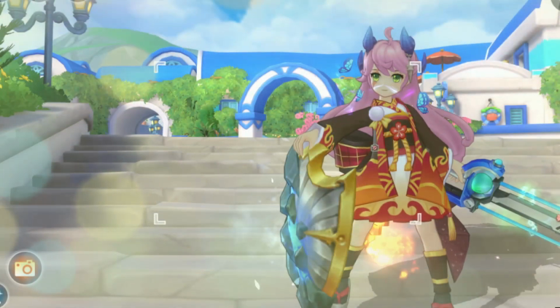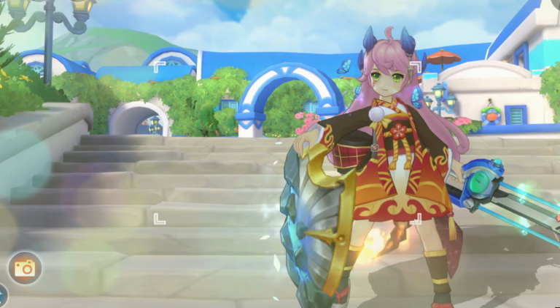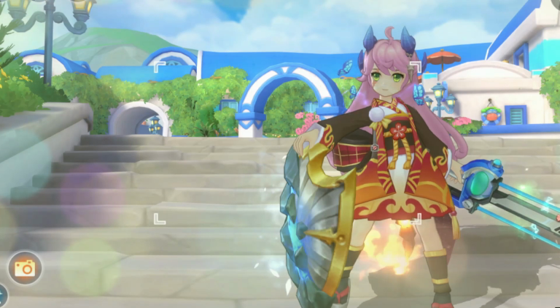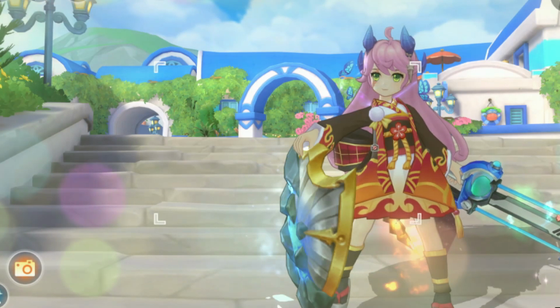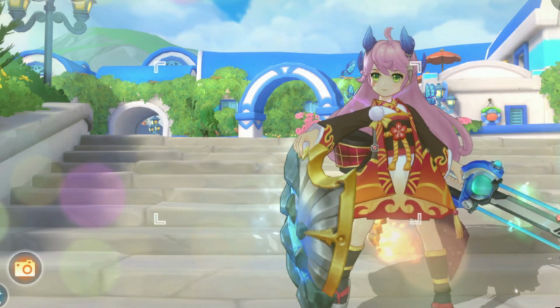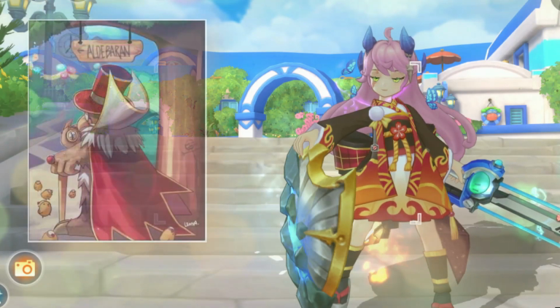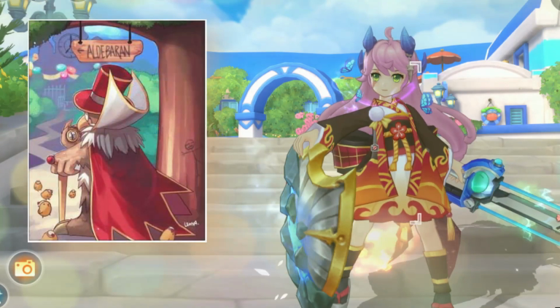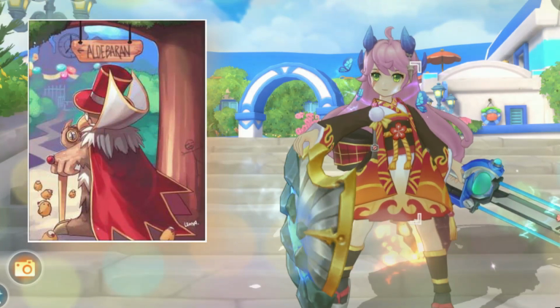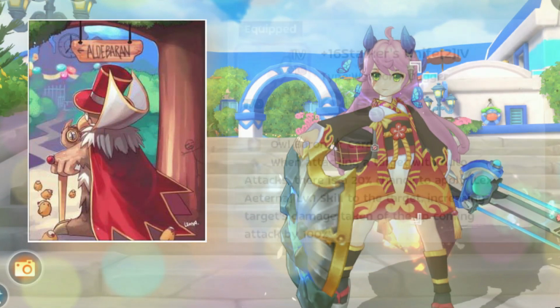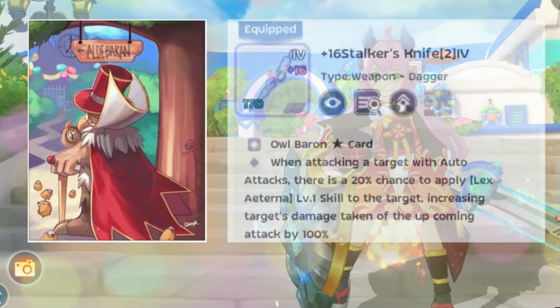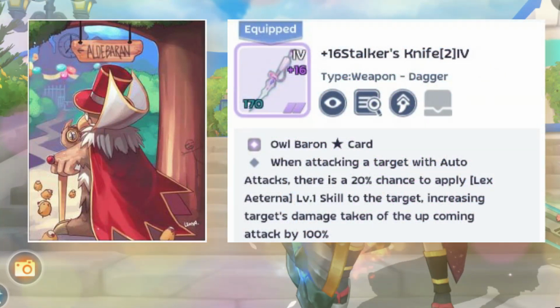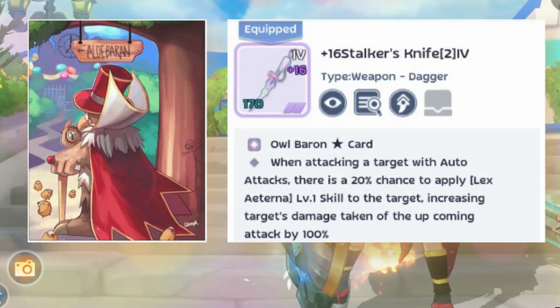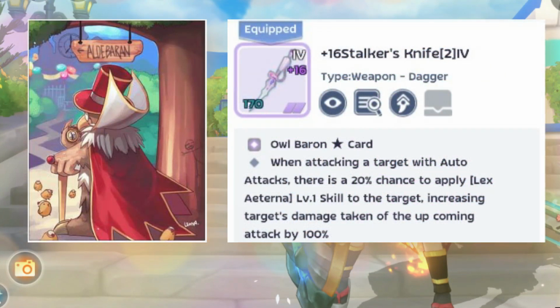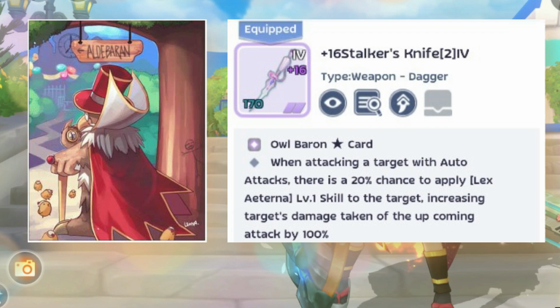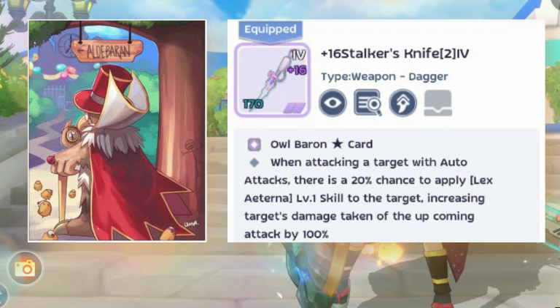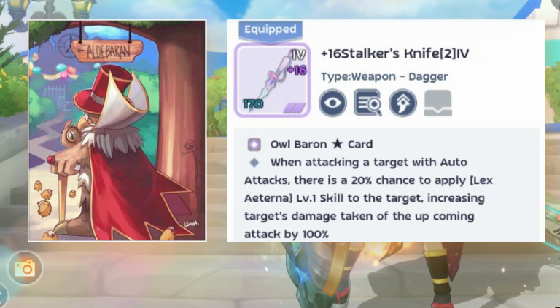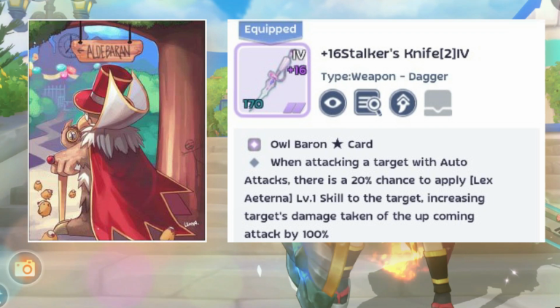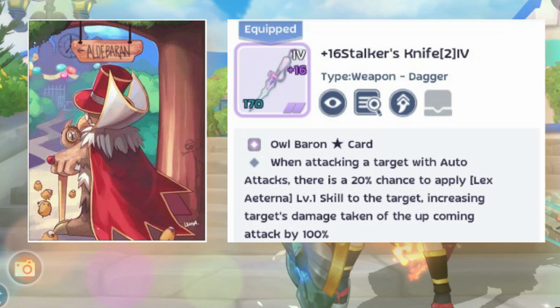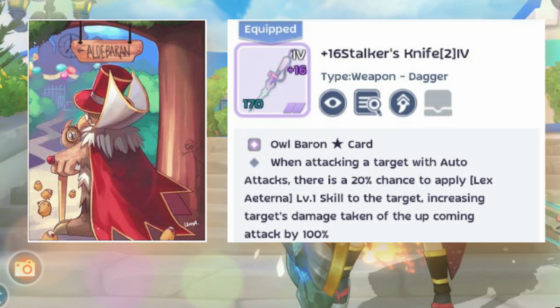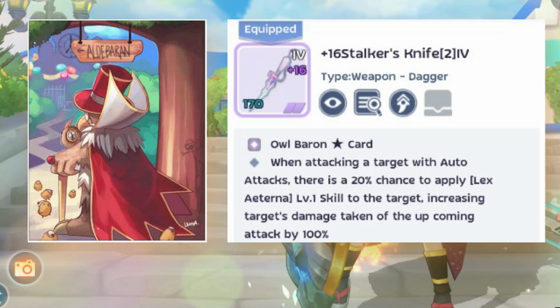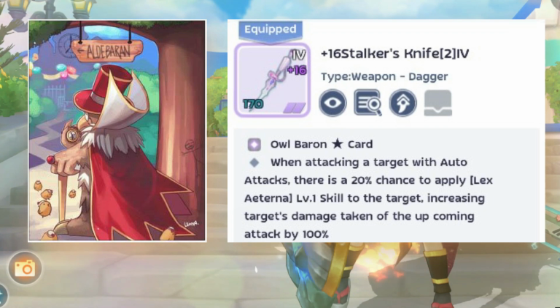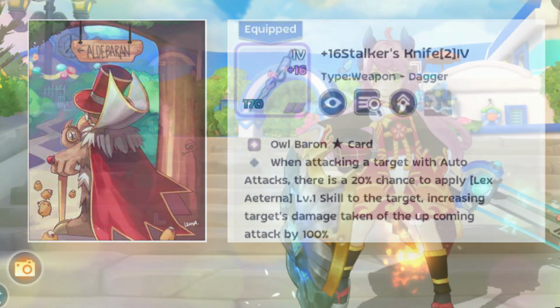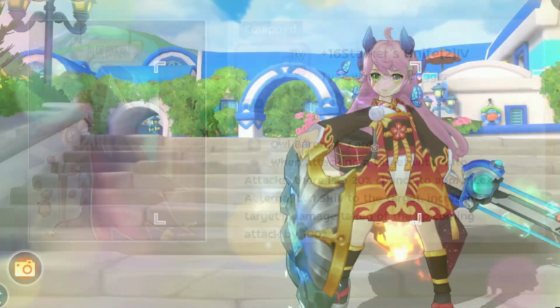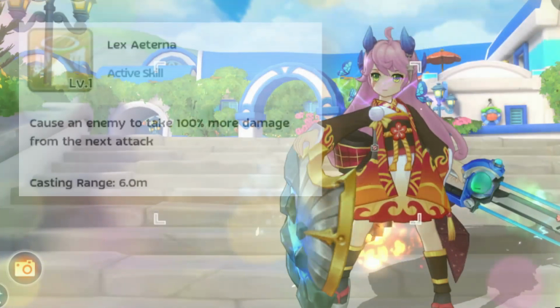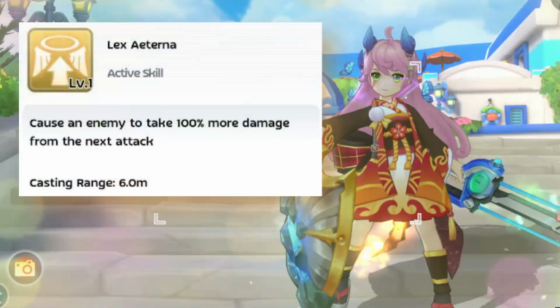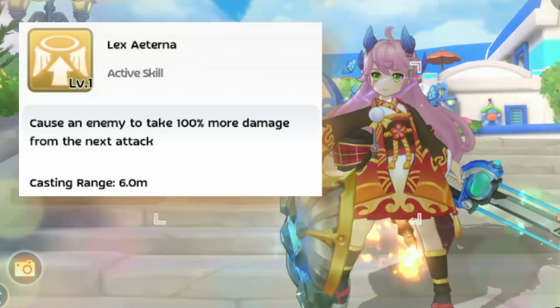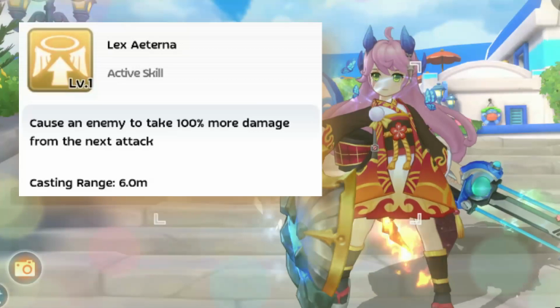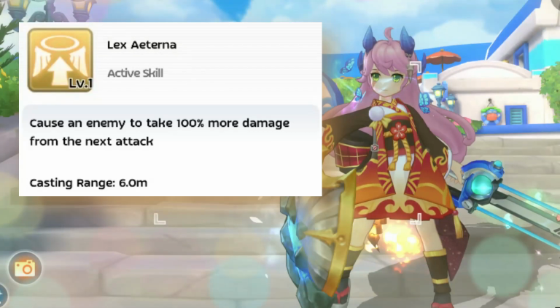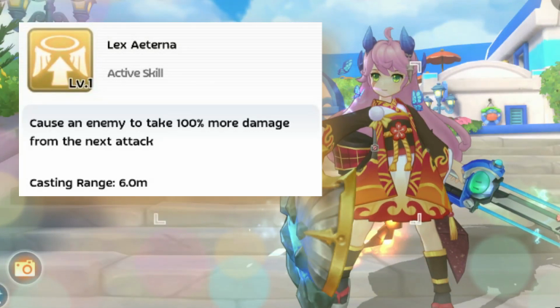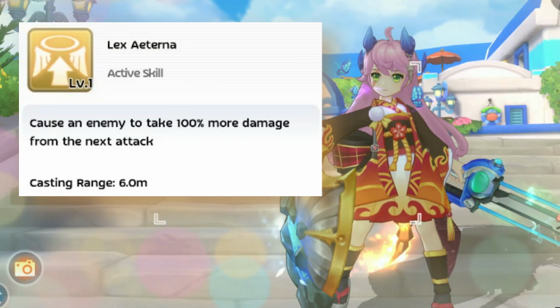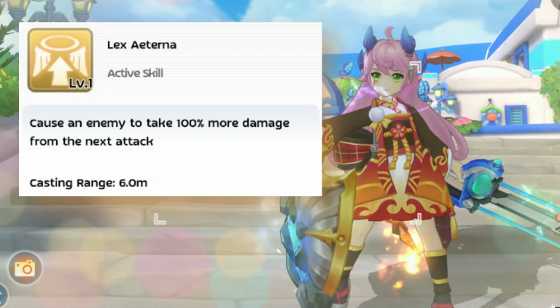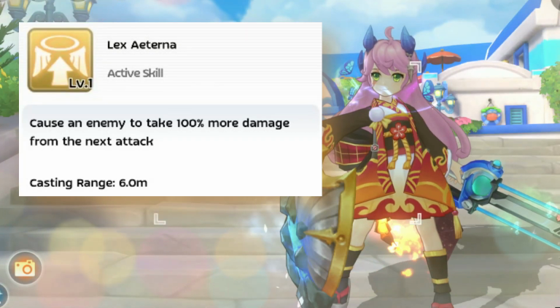The last item is to use the Owl Baron Star card on your weapon. It gives a 20% Lex Aterna skill chance to the enemy. Lex Aterna deals 100% more damage to the enemy.